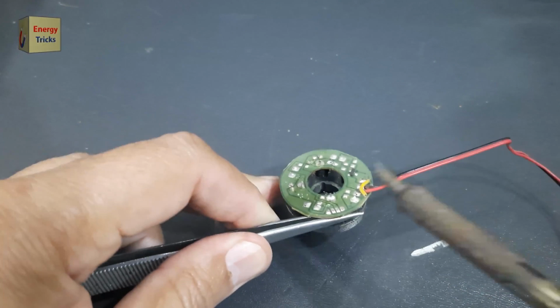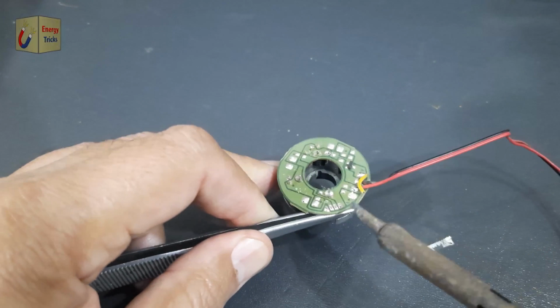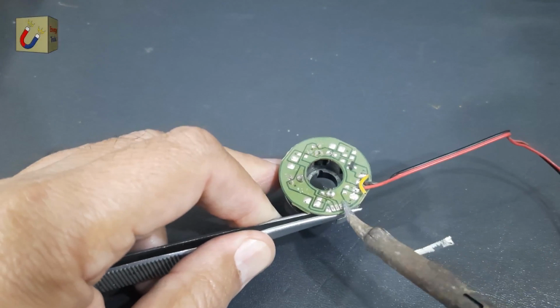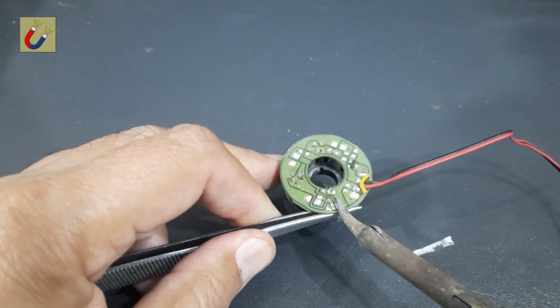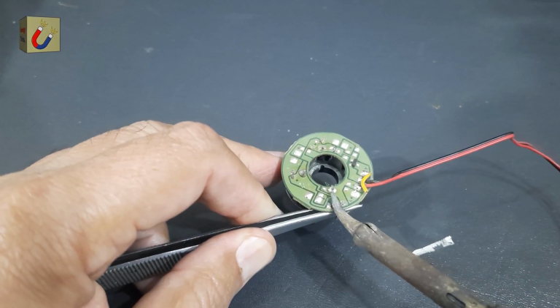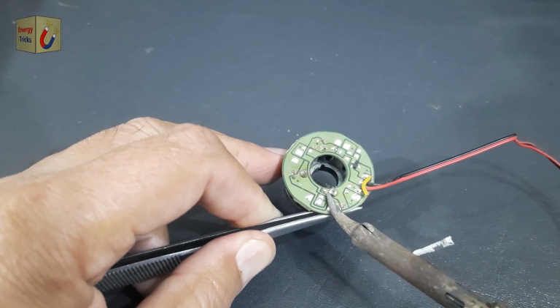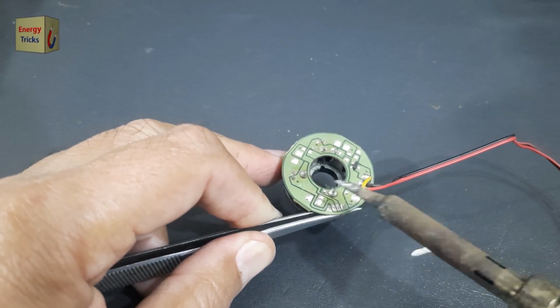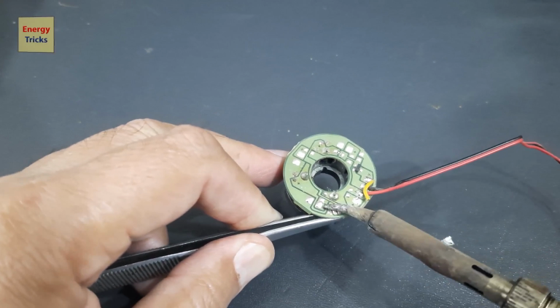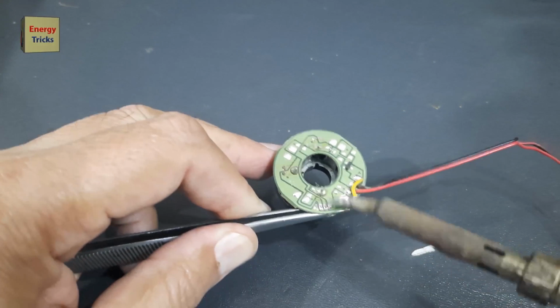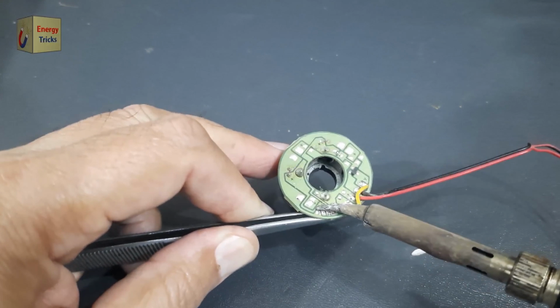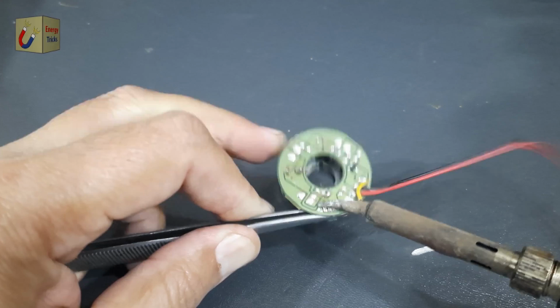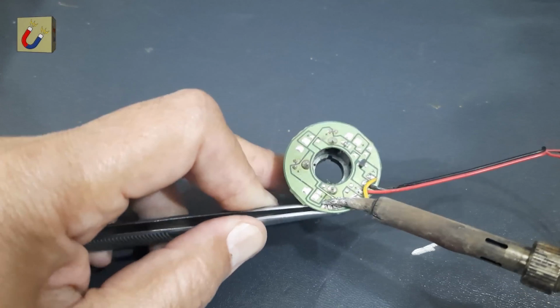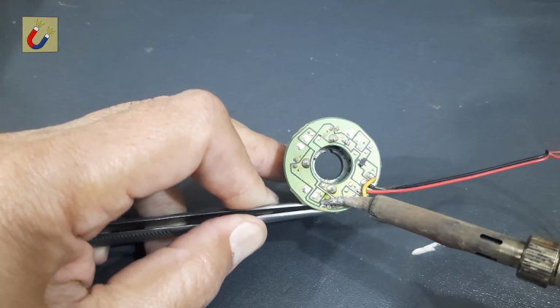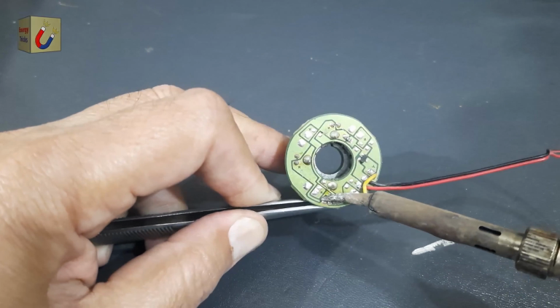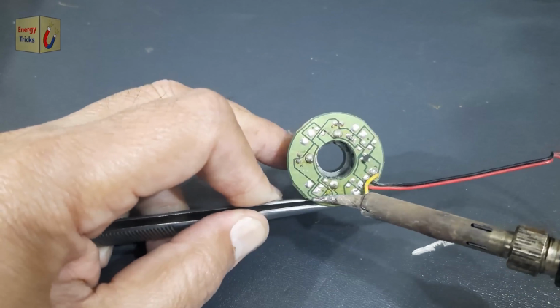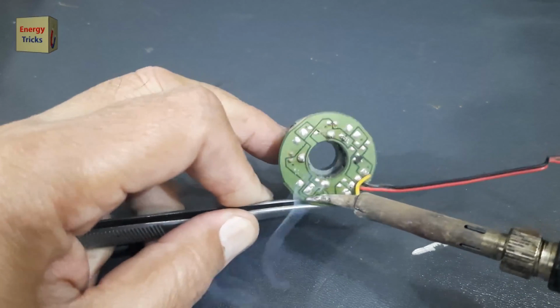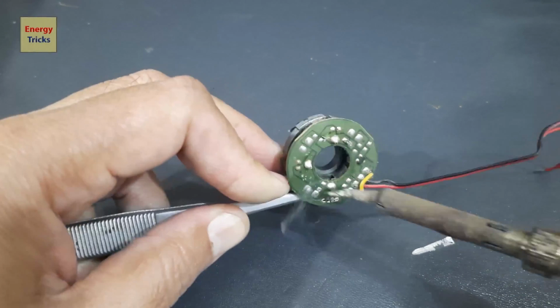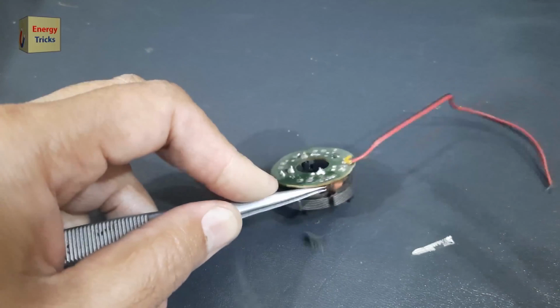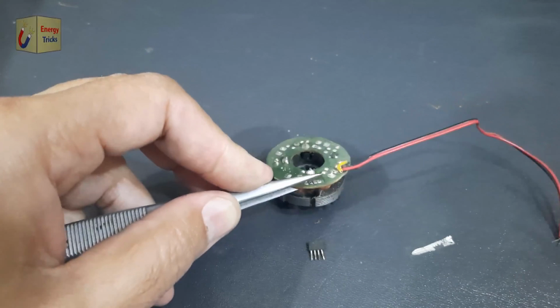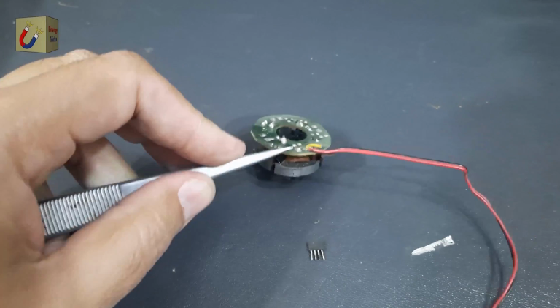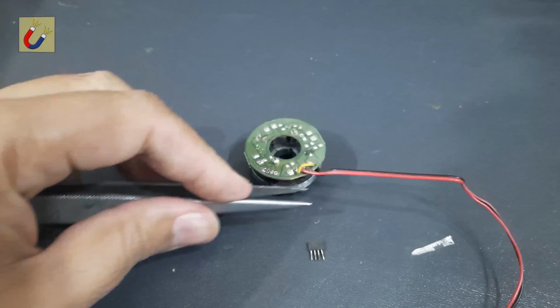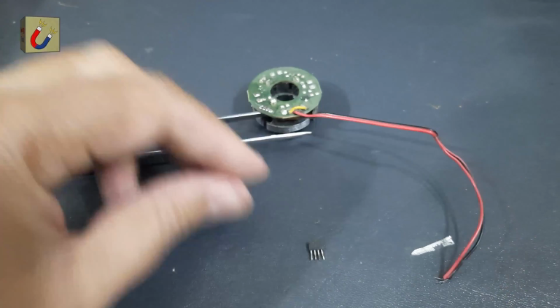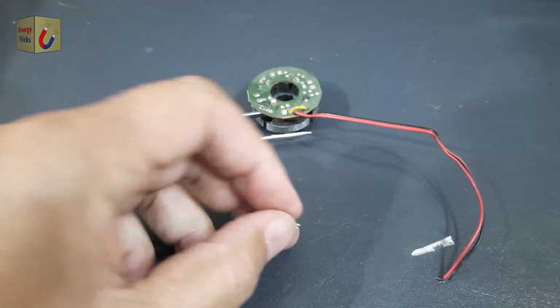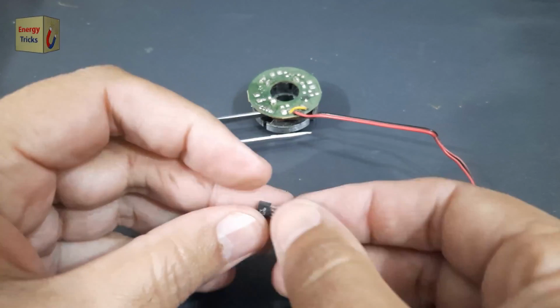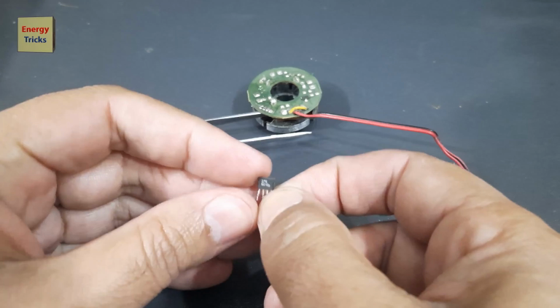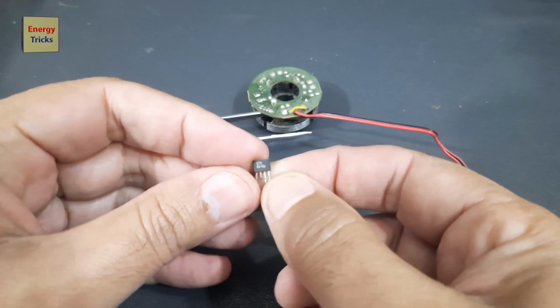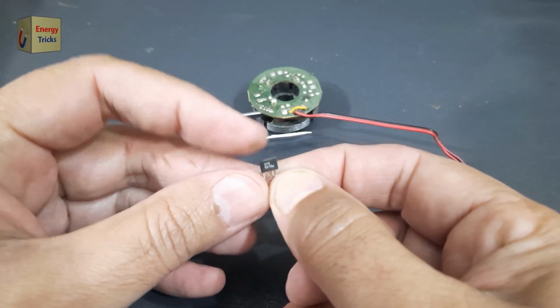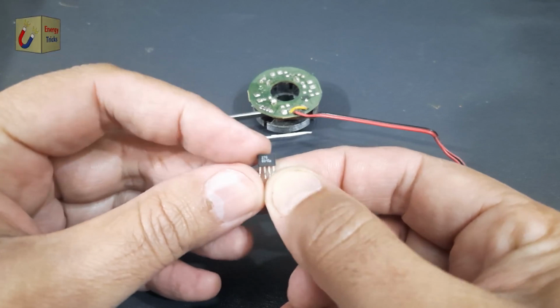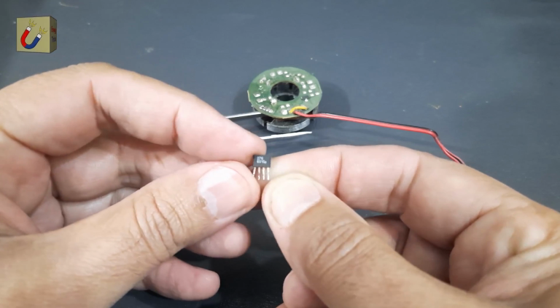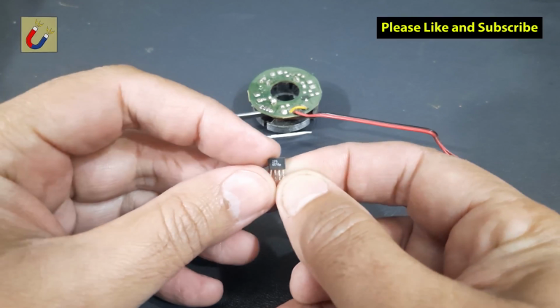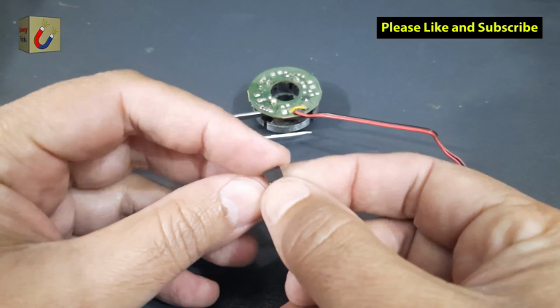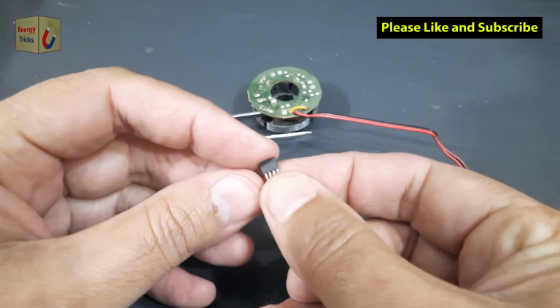It's typically a small black rectangular component with three or four pins. Using a soldering iron, carefully unsolder the sensor from the PCB. Take your time to avoid overheating or damaging the component.